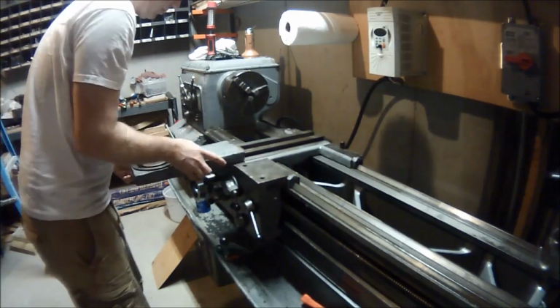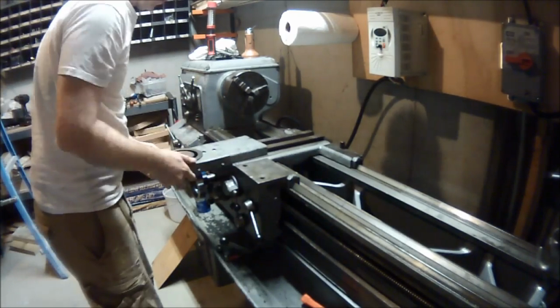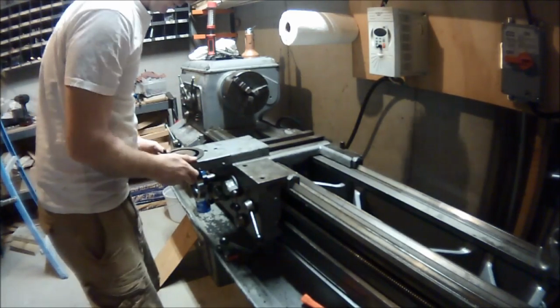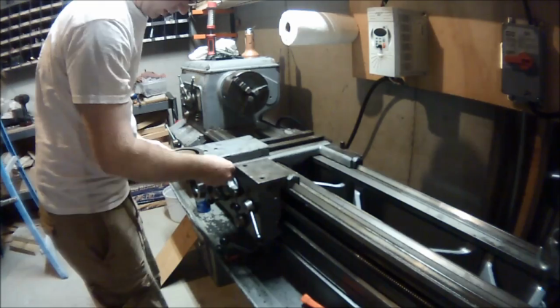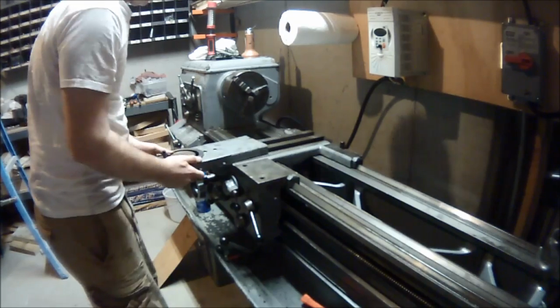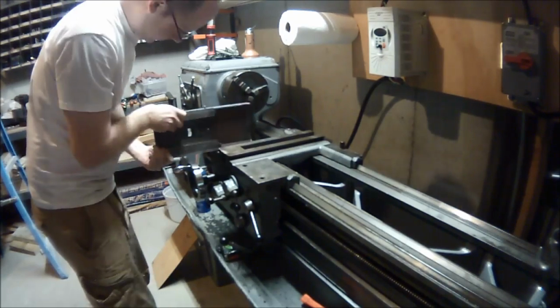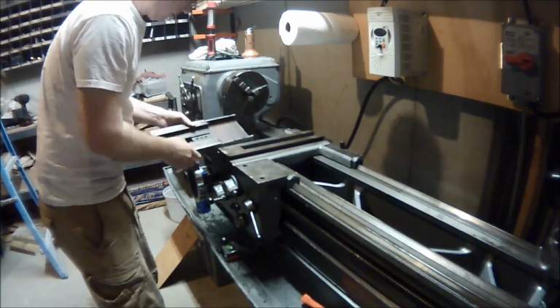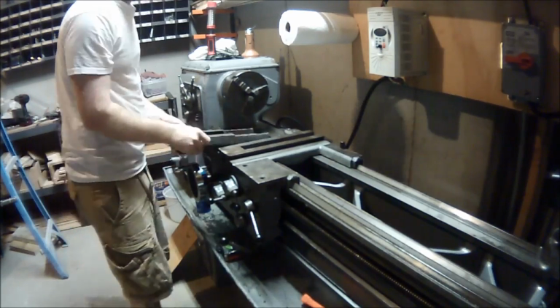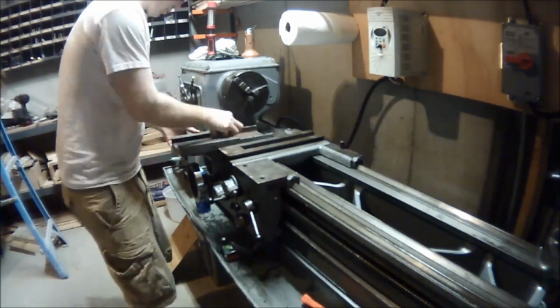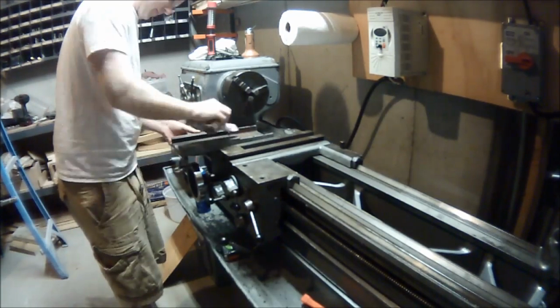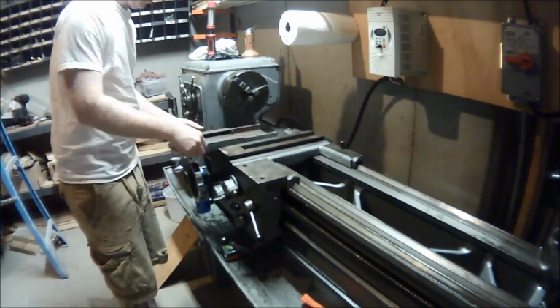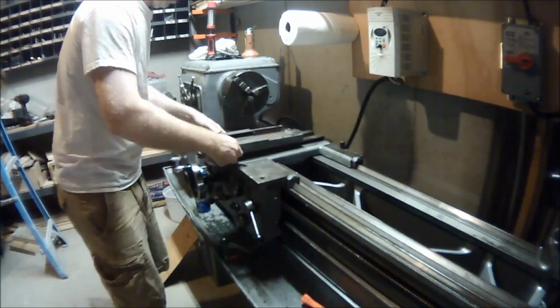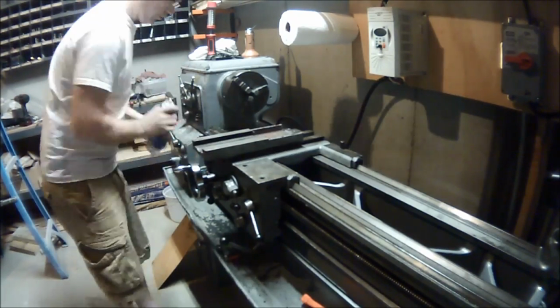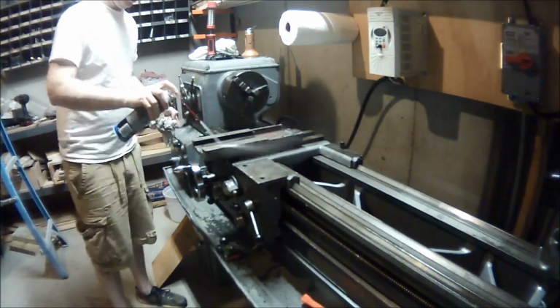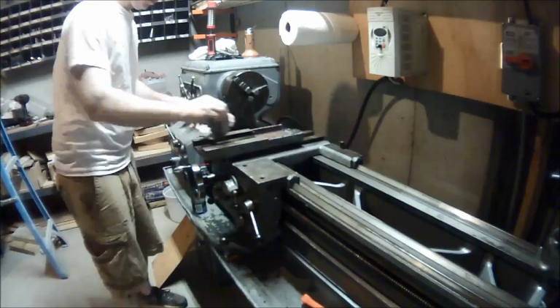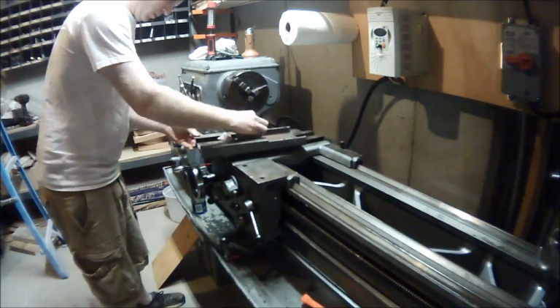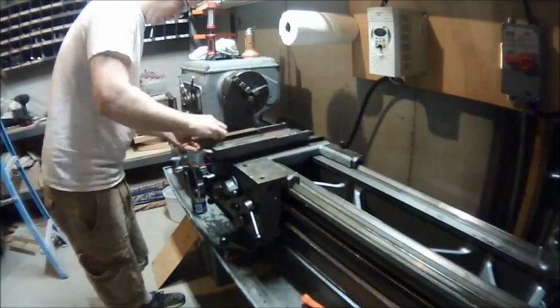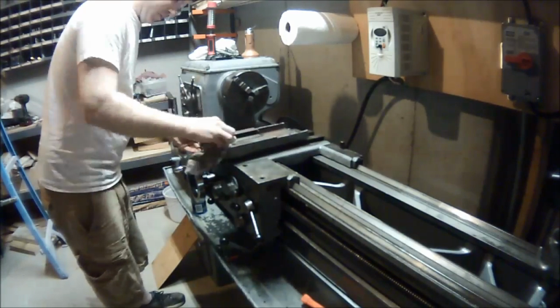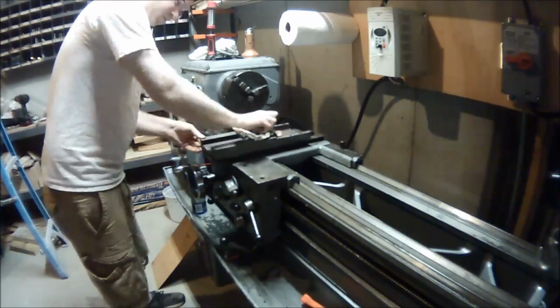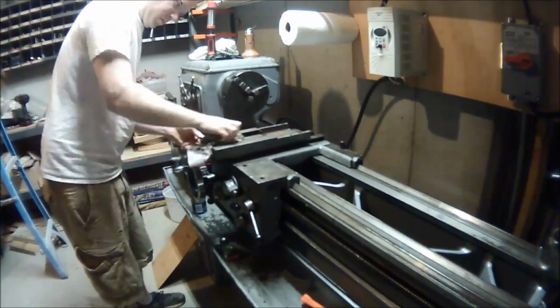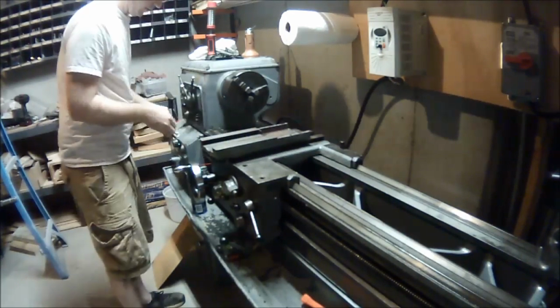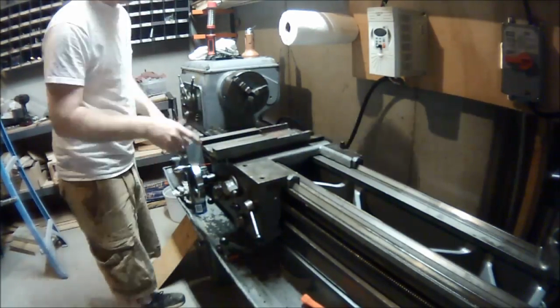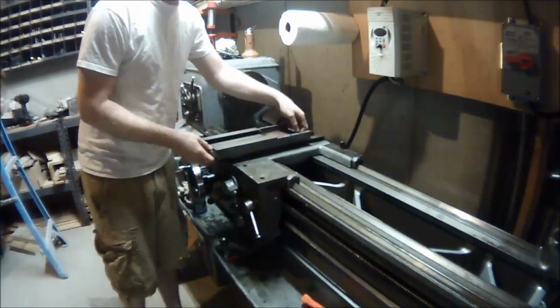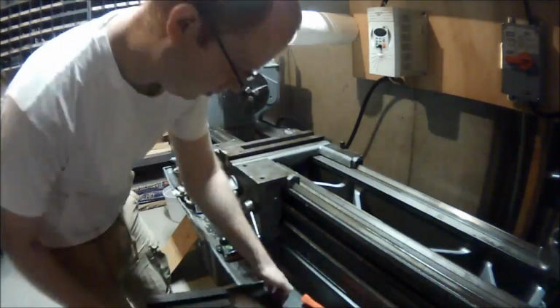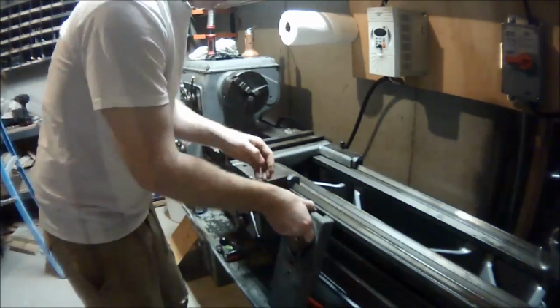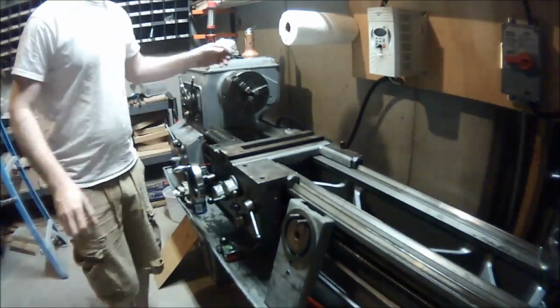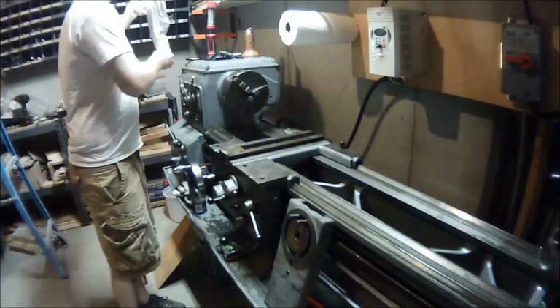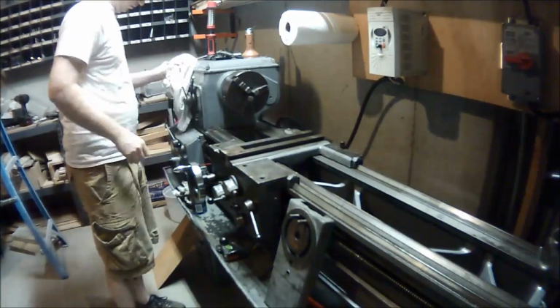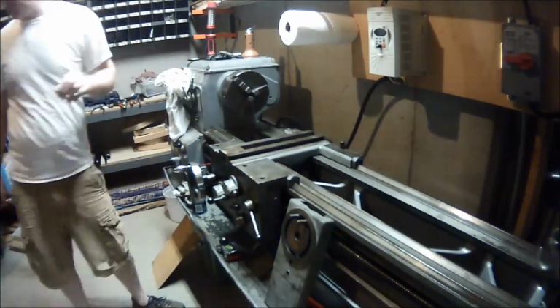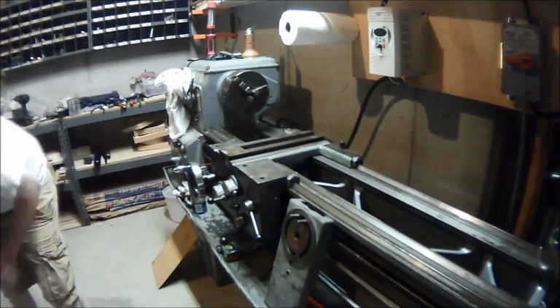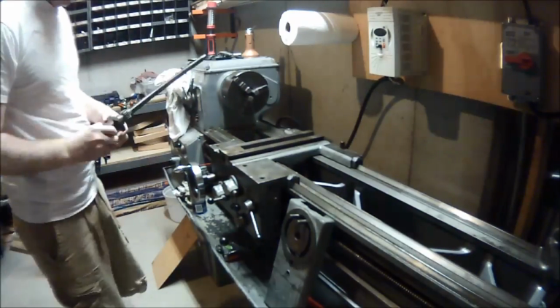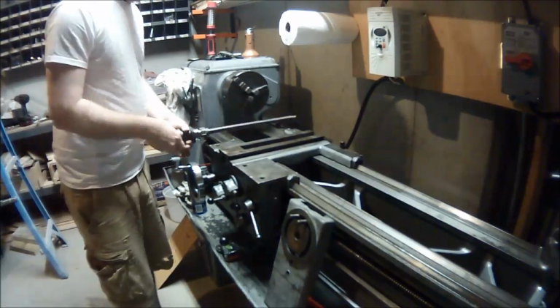This video is where I start to reassemble the cross slide. The first thing I noticed is it was filthy underneath — there was paint residue in the ways, which really showed me nothing other than this machine hadn't been used well since being painted.